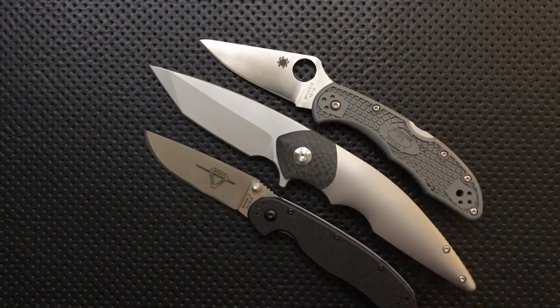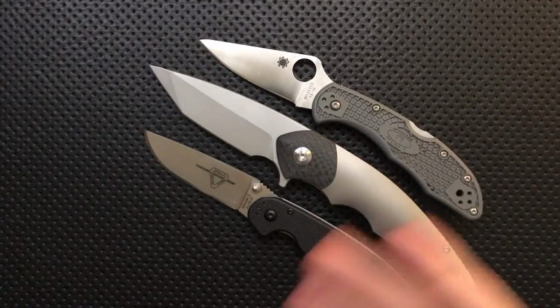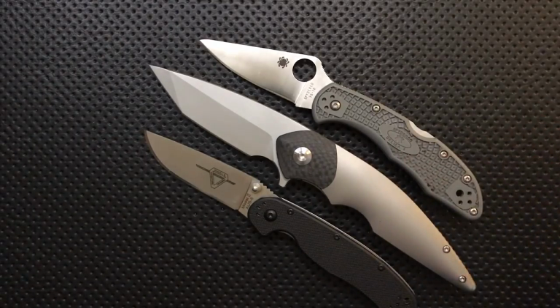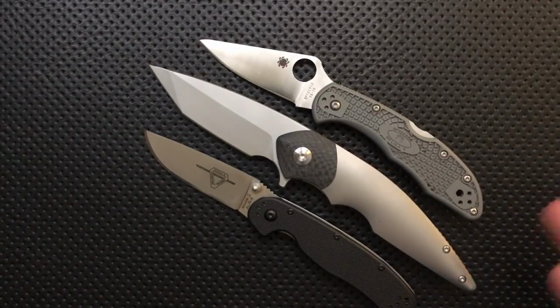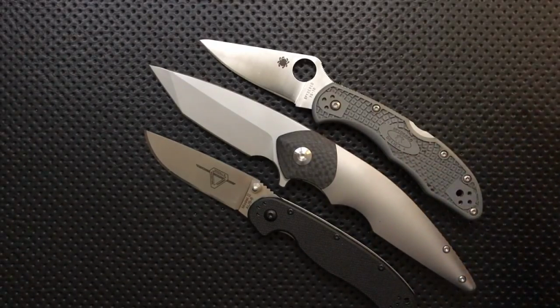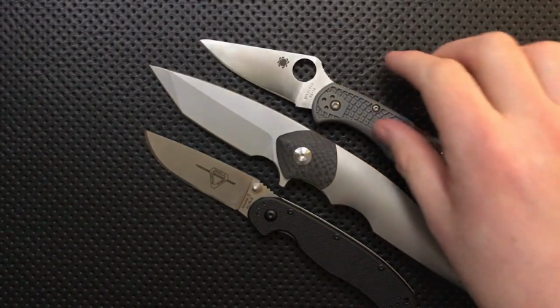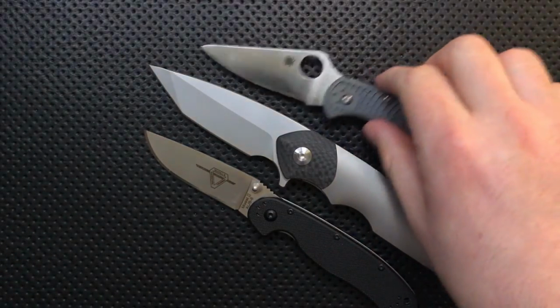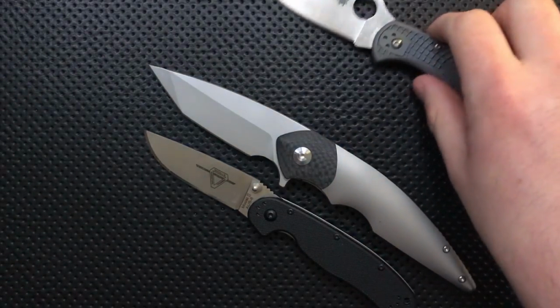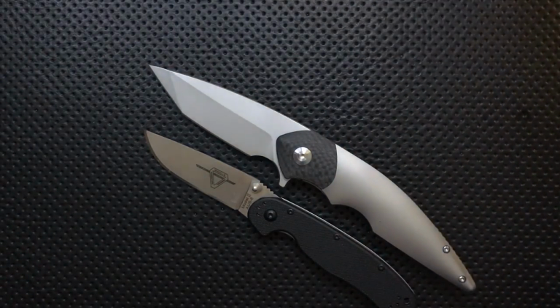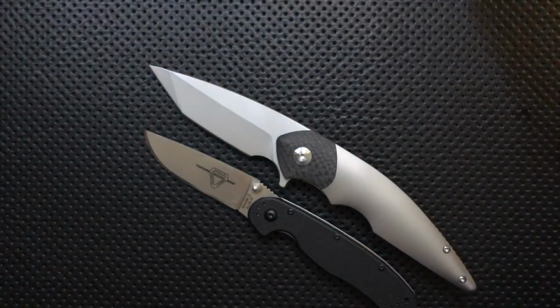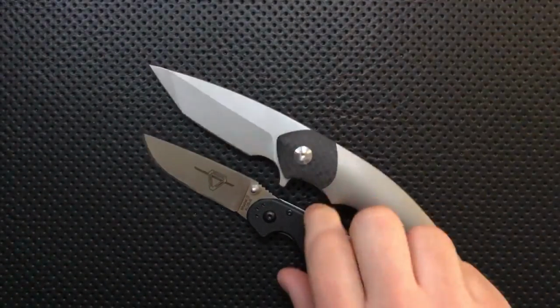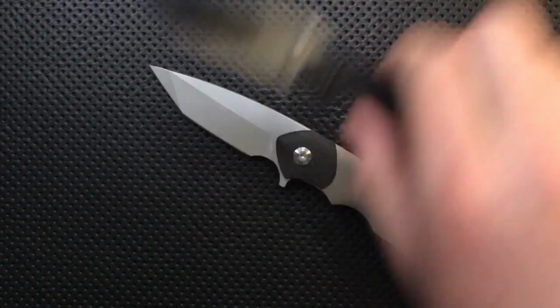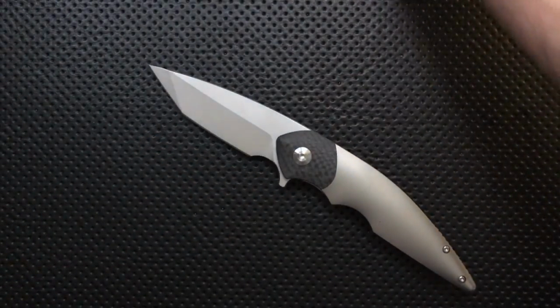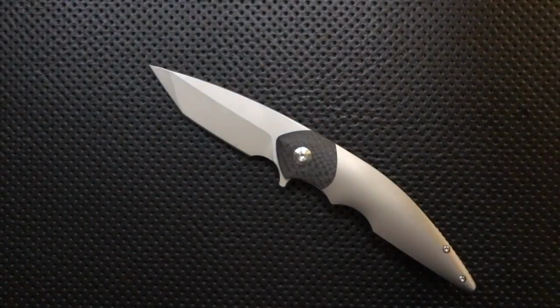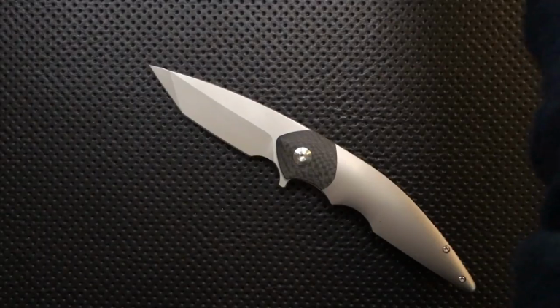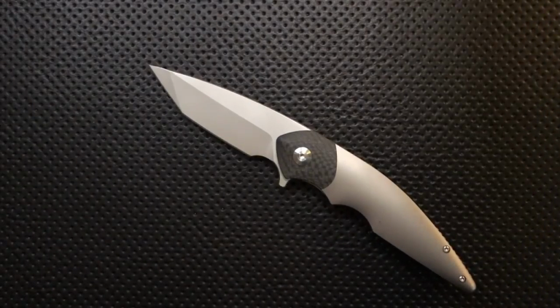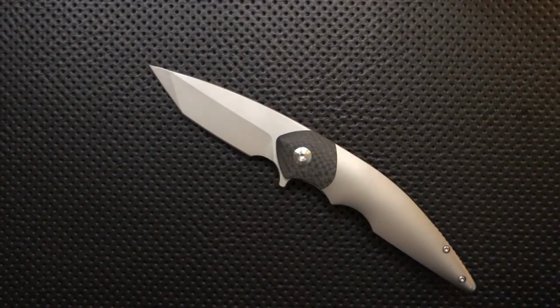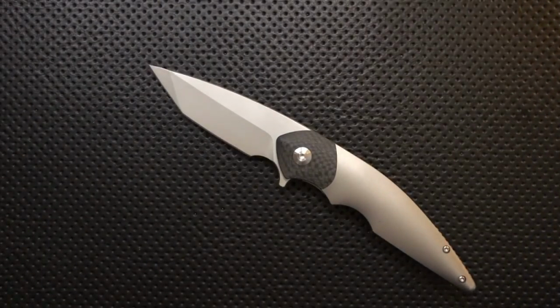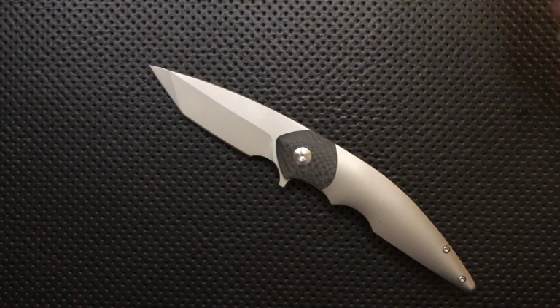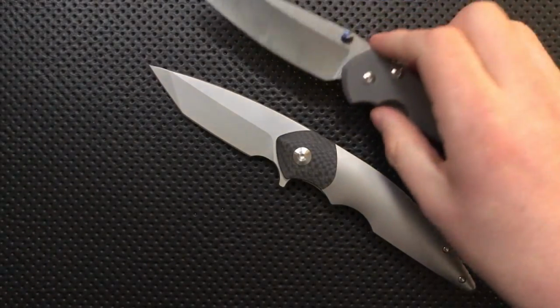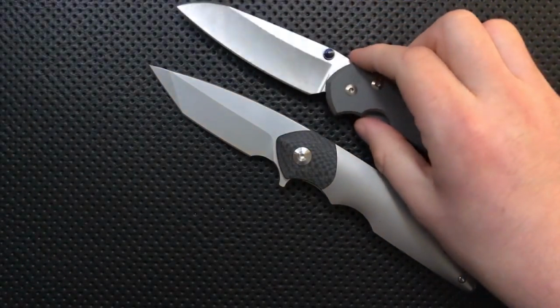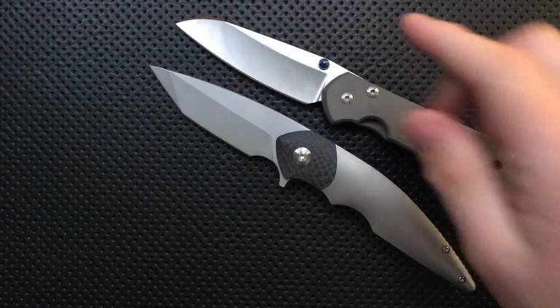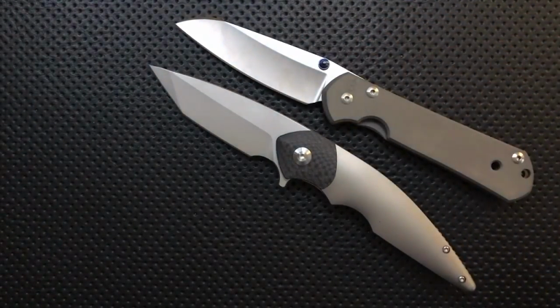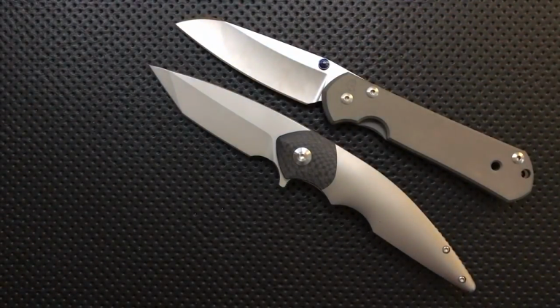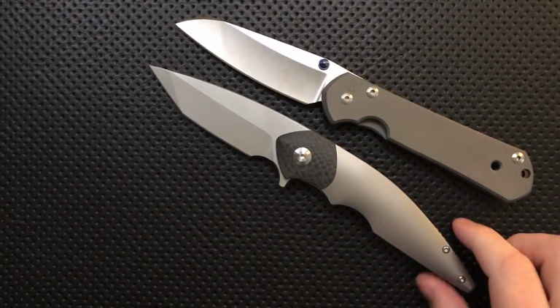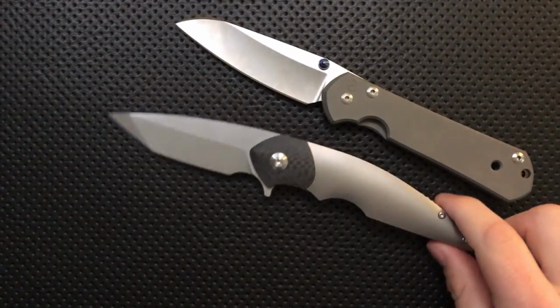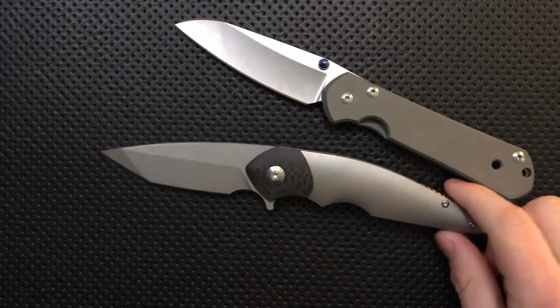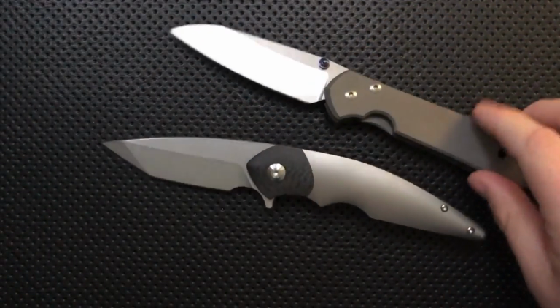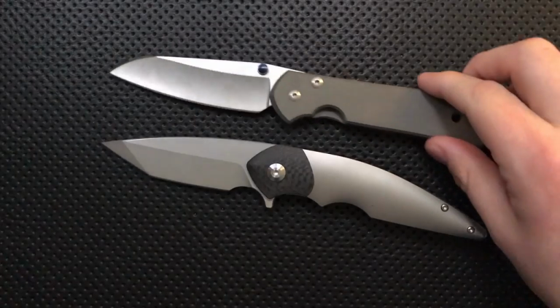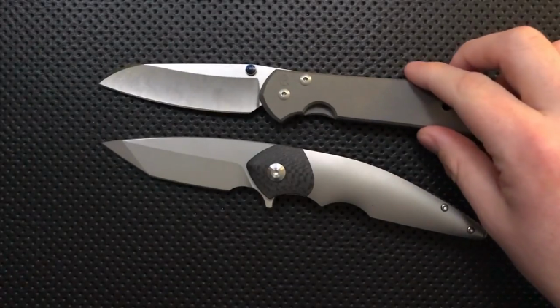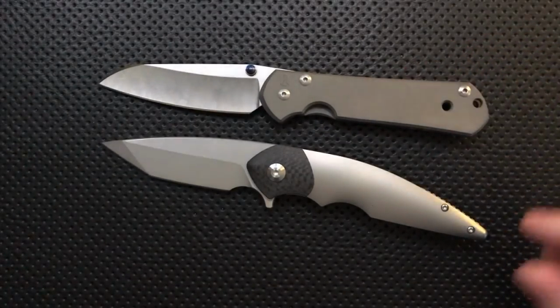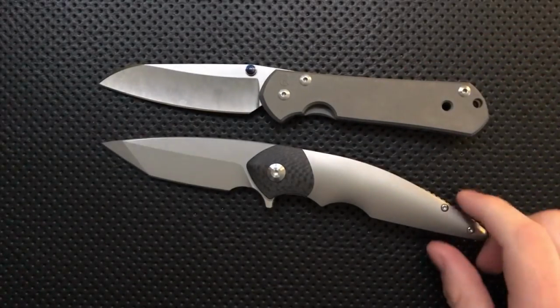There you go. So again, it's not a tiny knife, but it's also not a huge knife either. Right here is your Chris Reeve Knives Large Sebenza 21 in the Insingo blade.